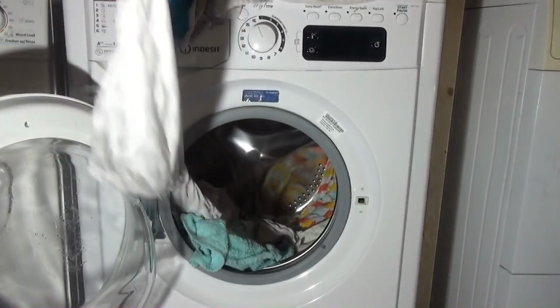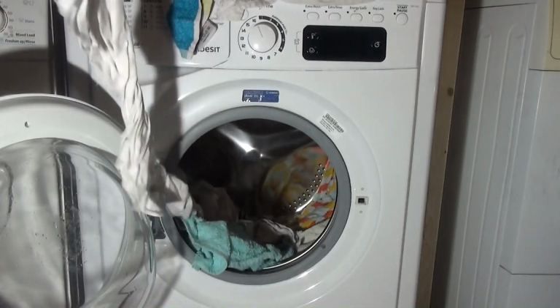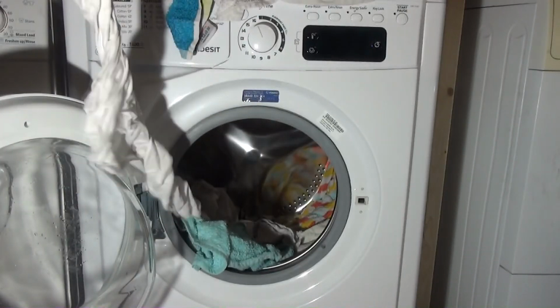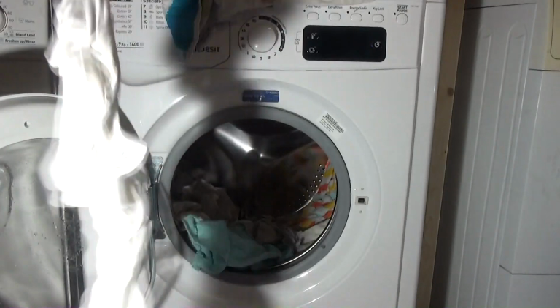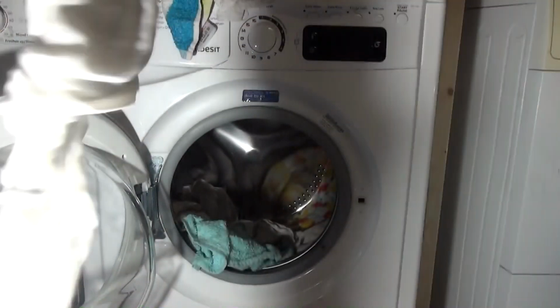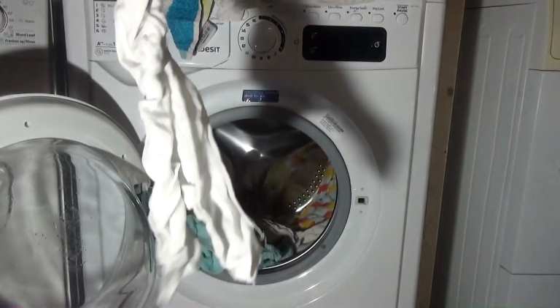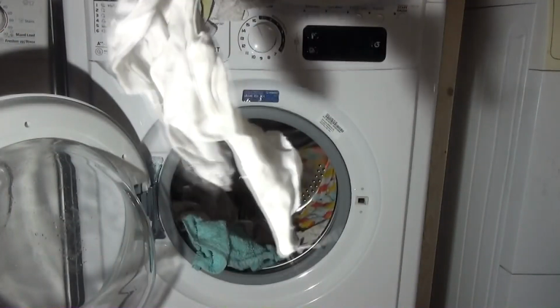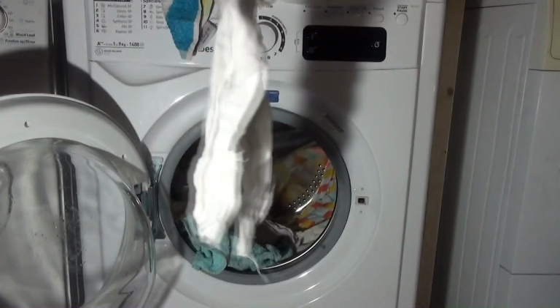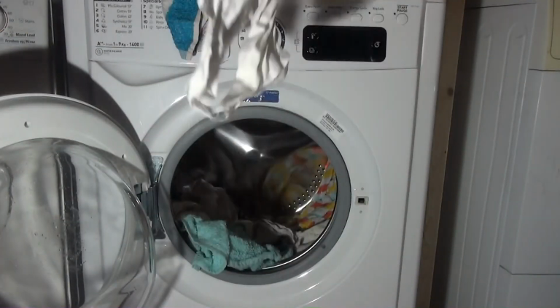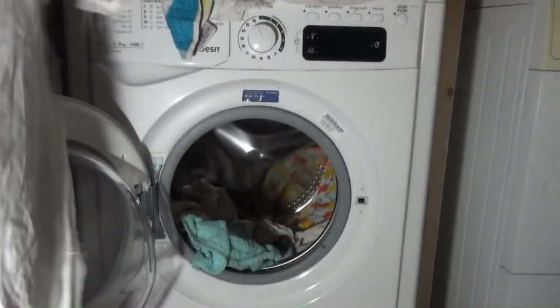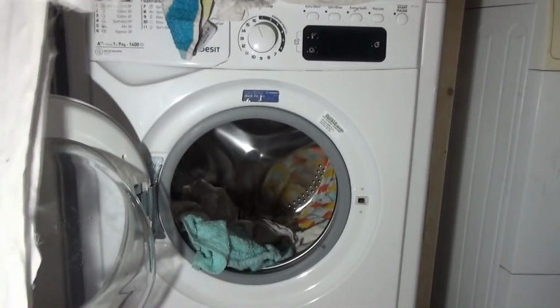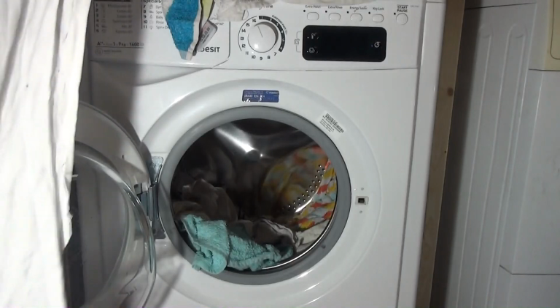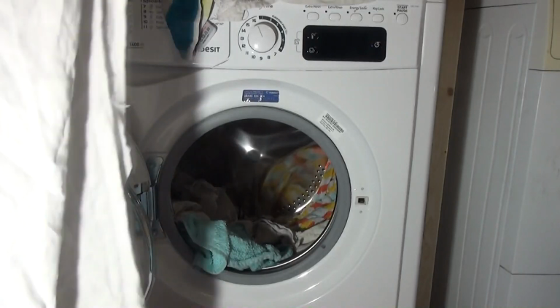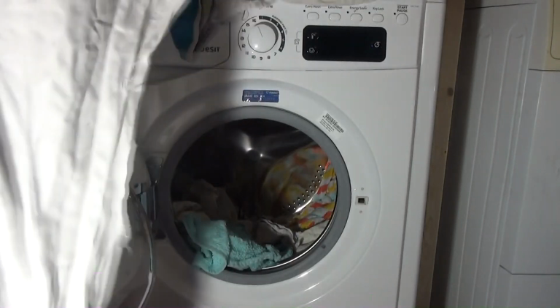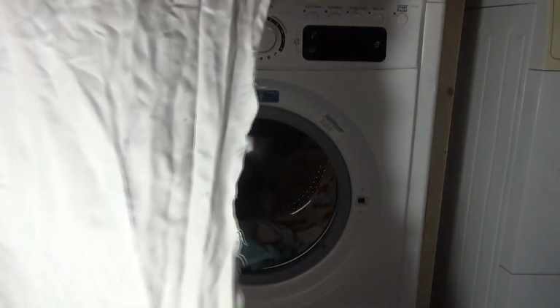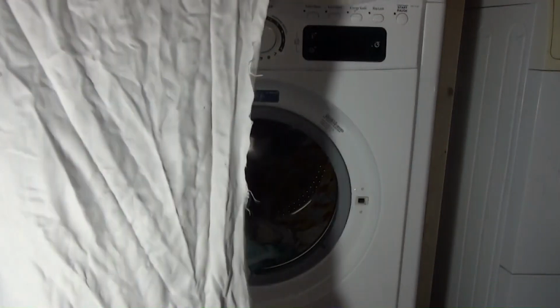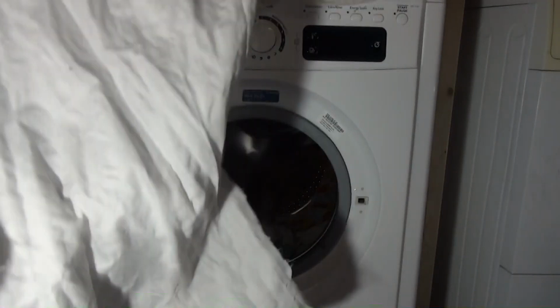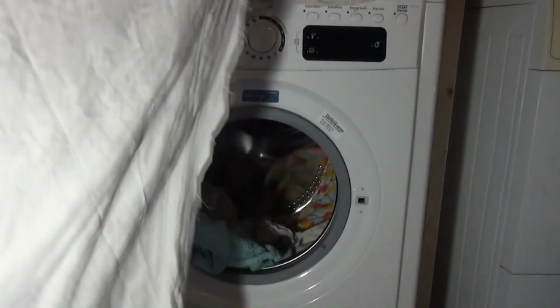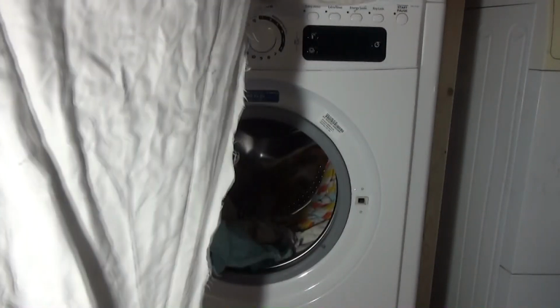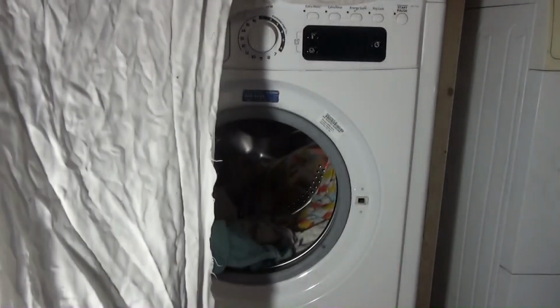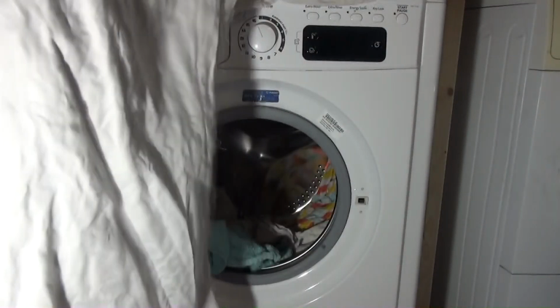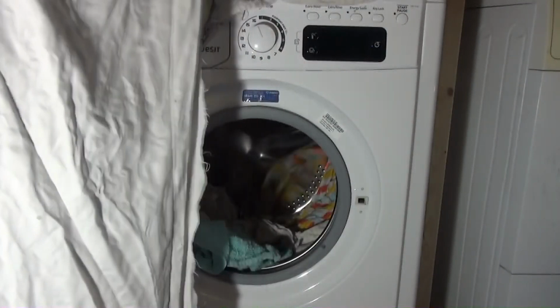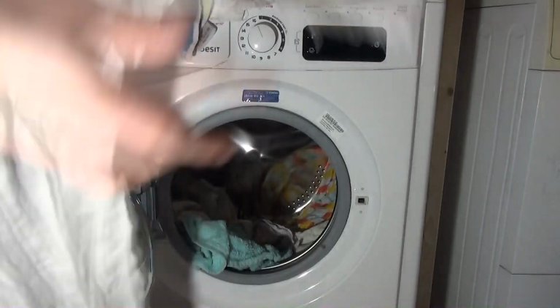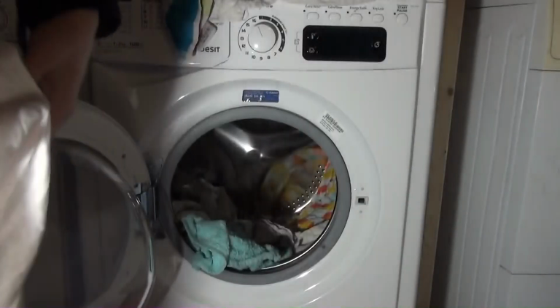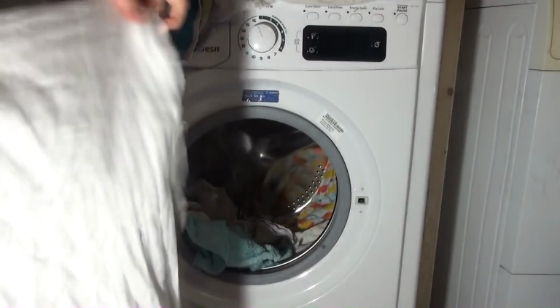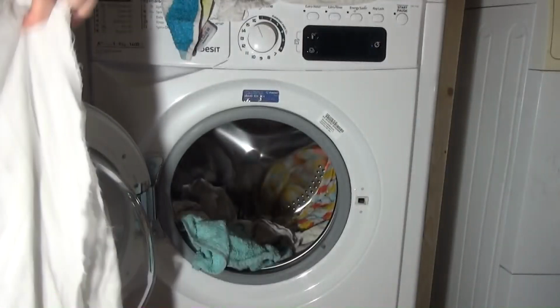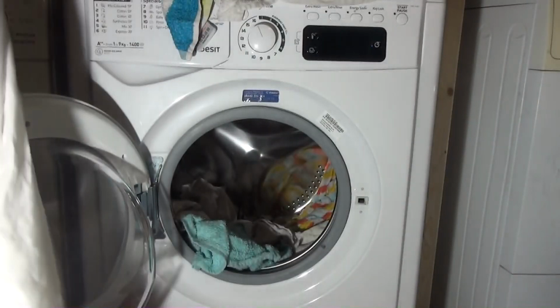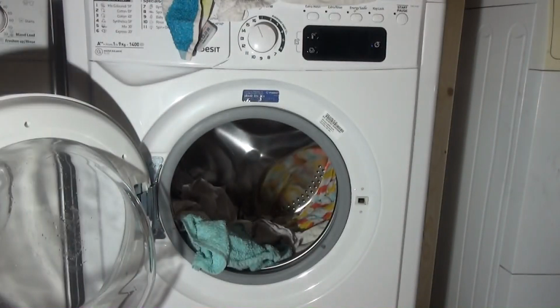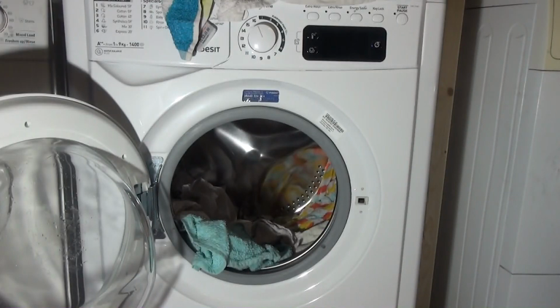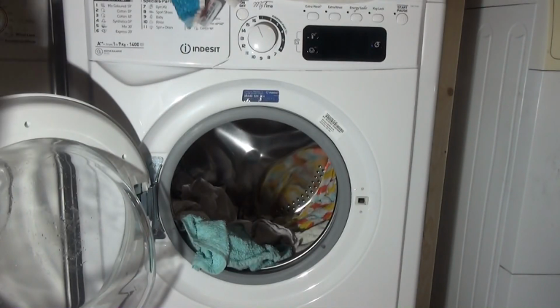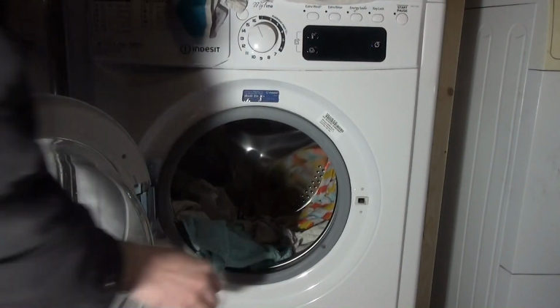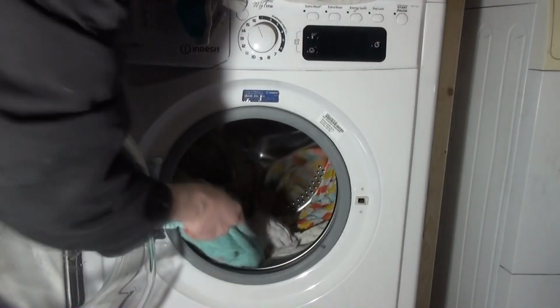Washing anything on cotton 90 is extremely hard. Now that one was extremely mucky when it went in because it had carbon dust all over it. But no, that's spotless as well.